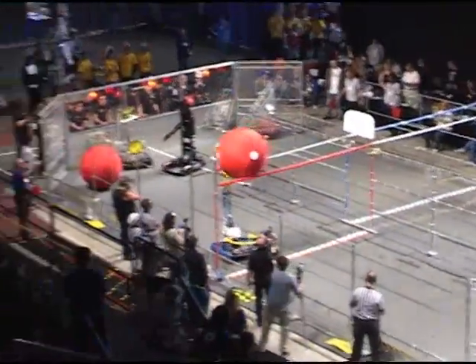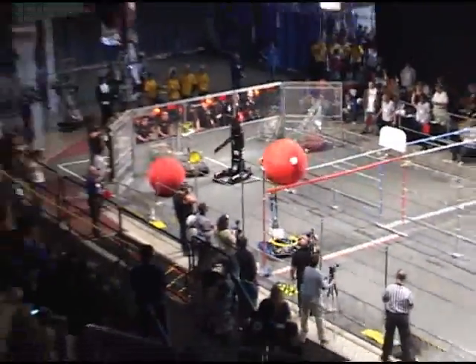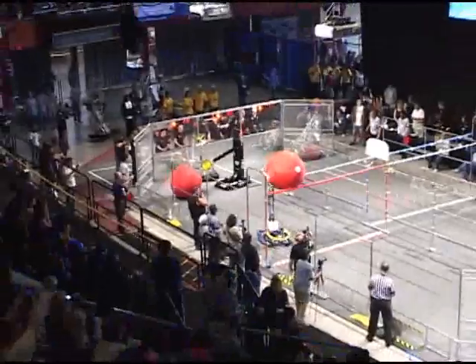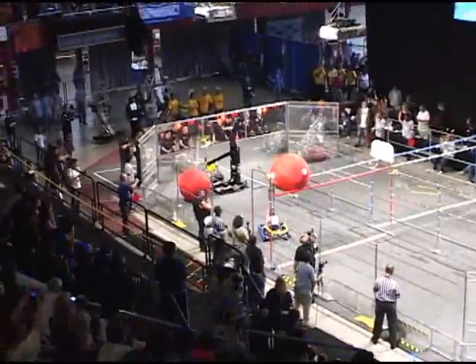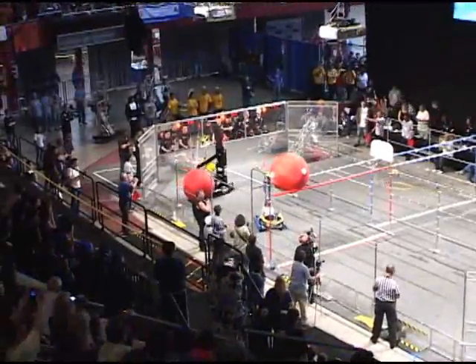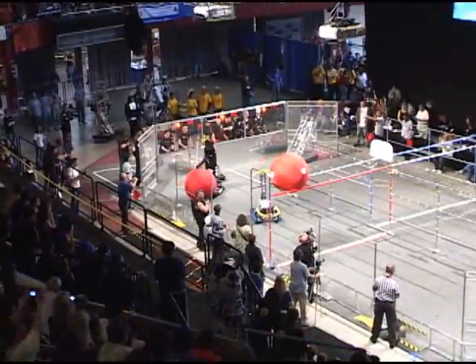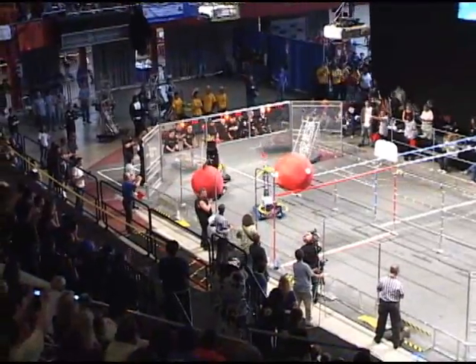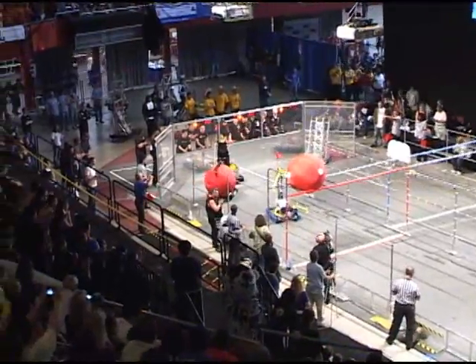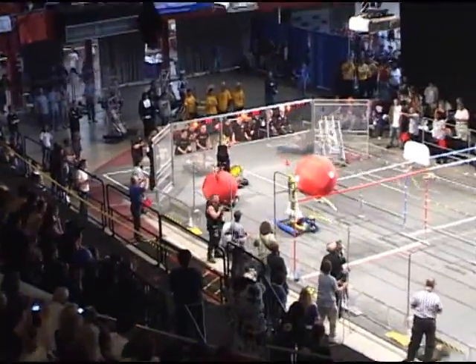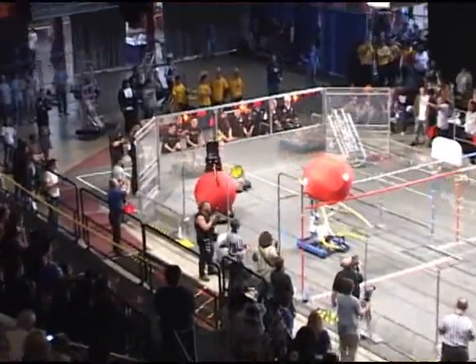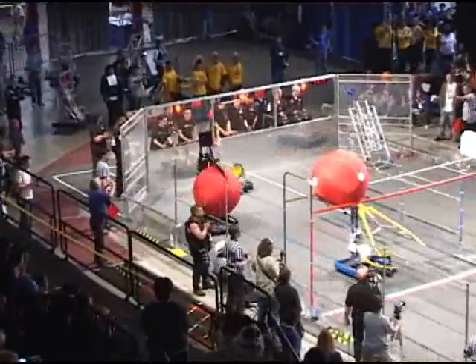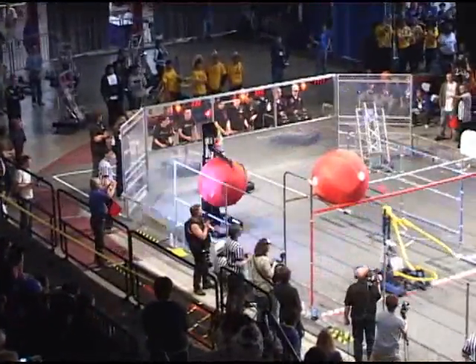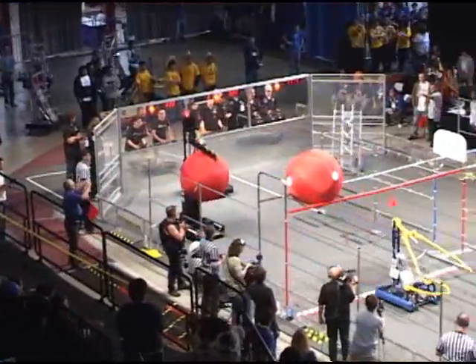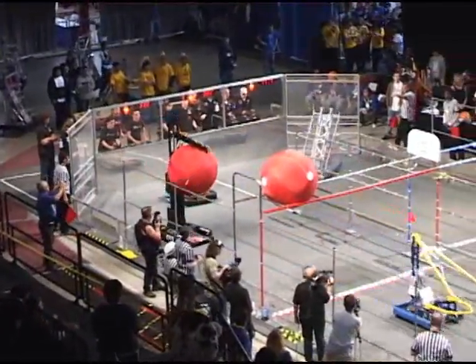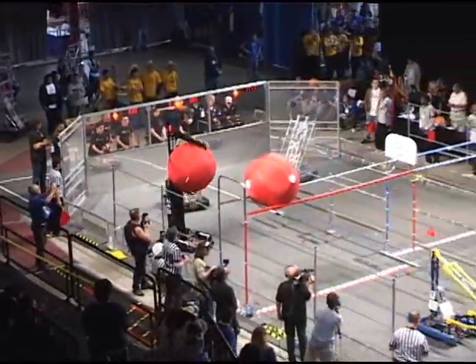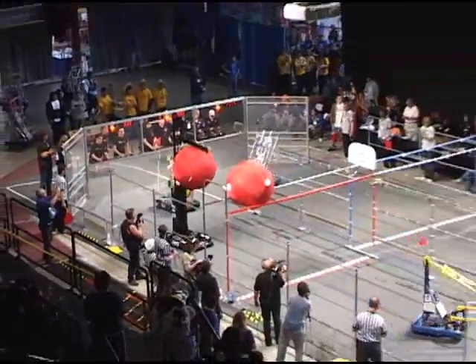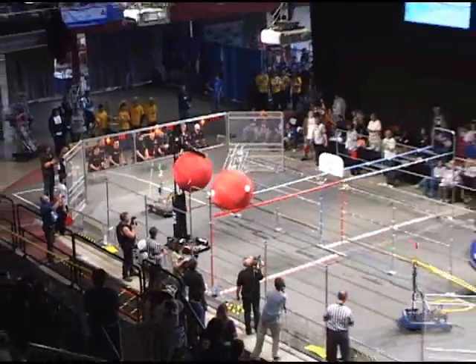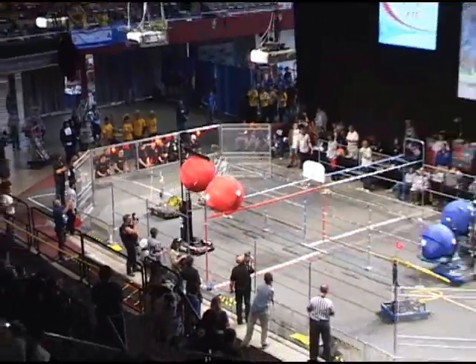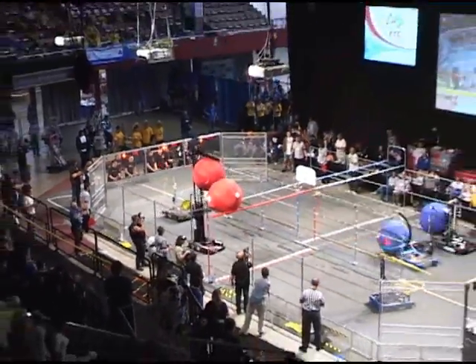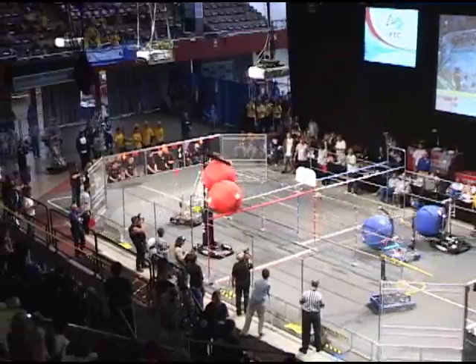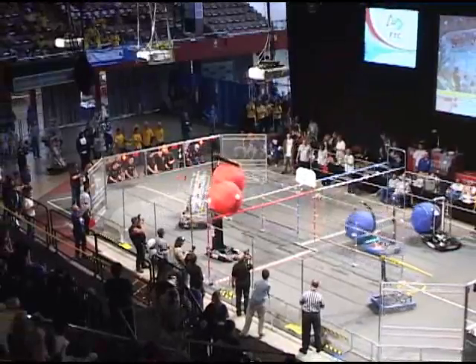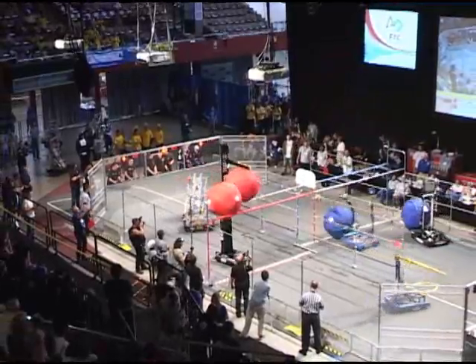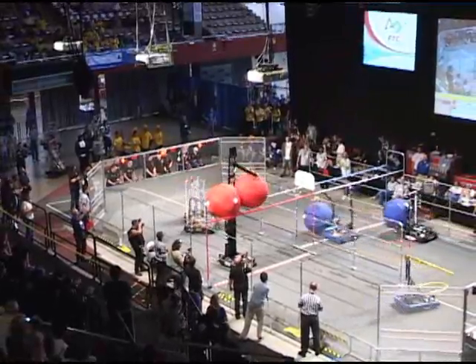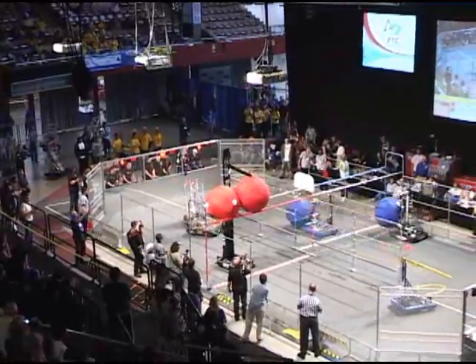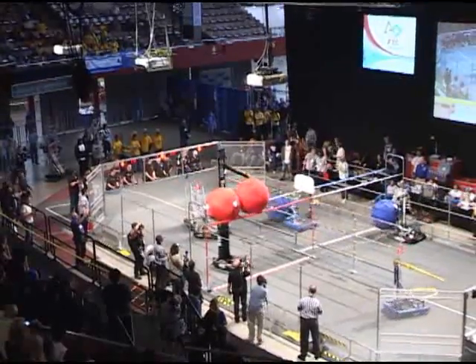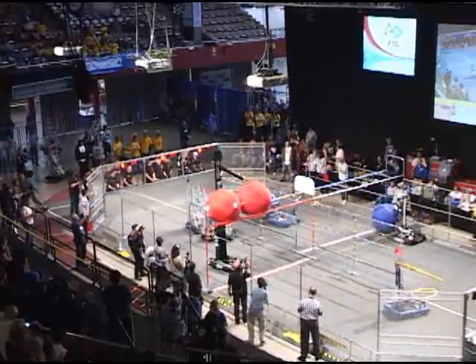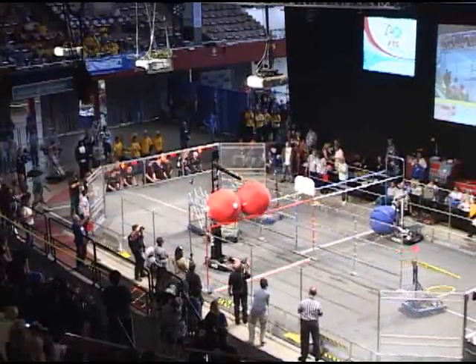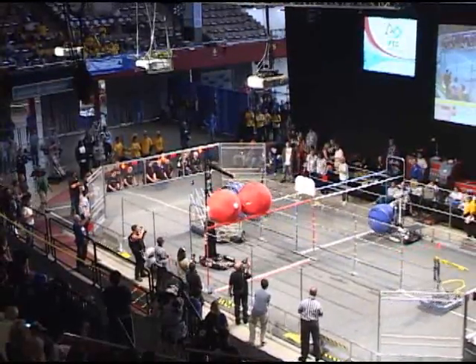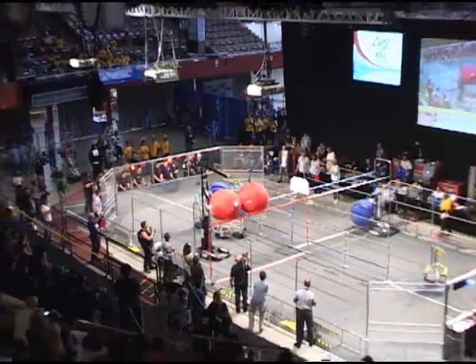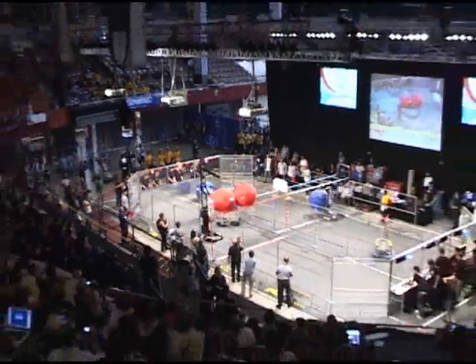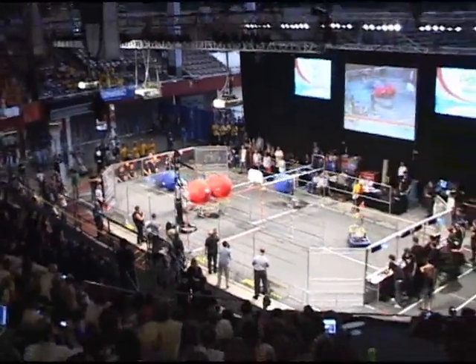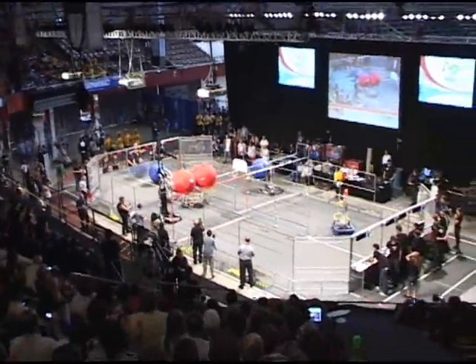They've got the play to clear. 9, 8, 7, 6, 5, 4, 3, 2, 1, and go.